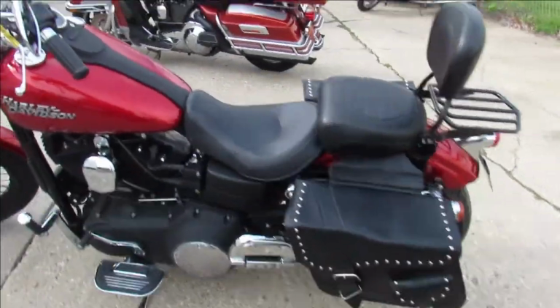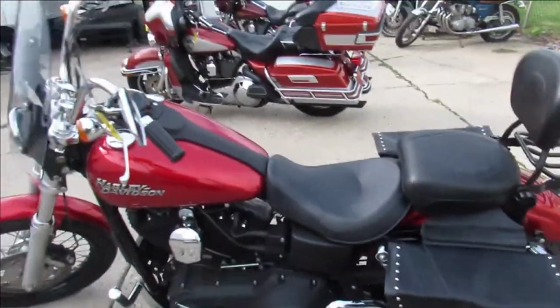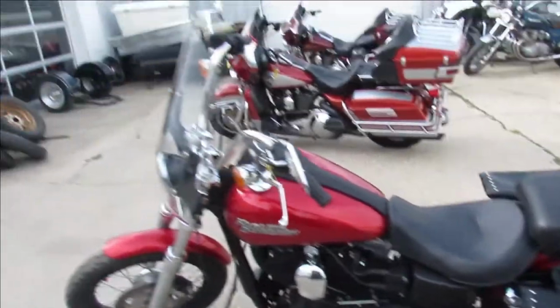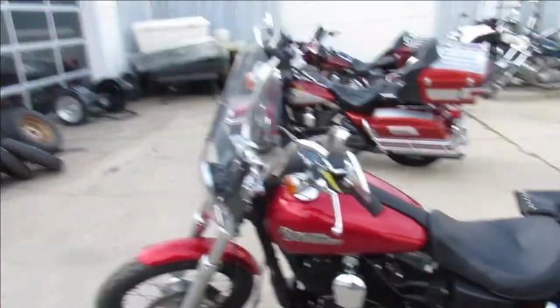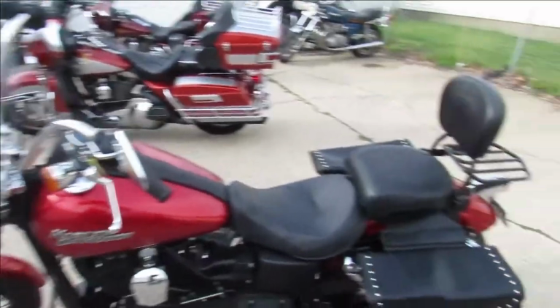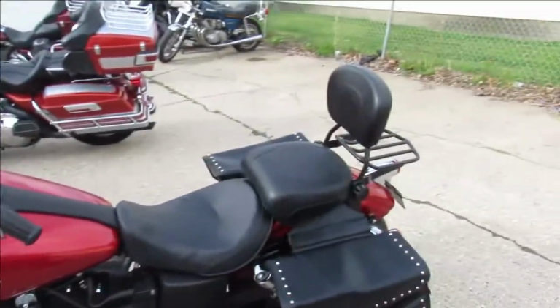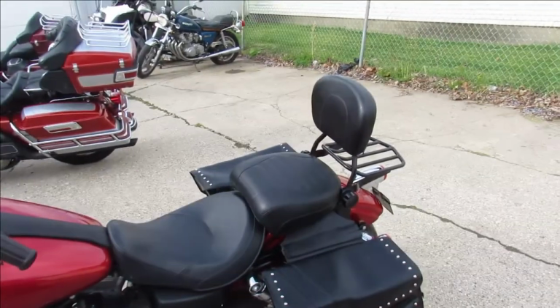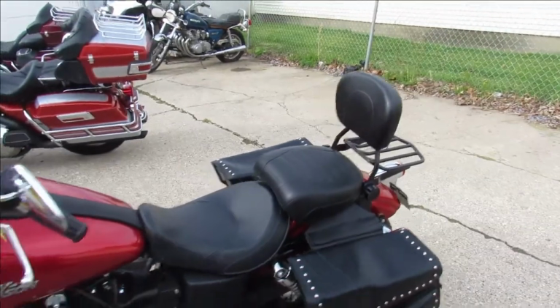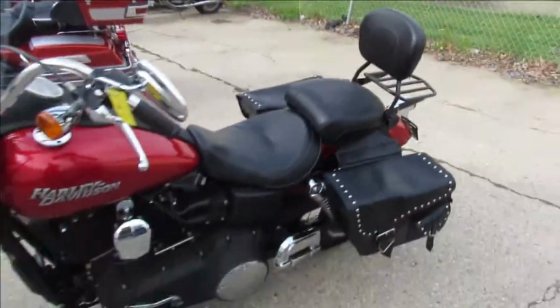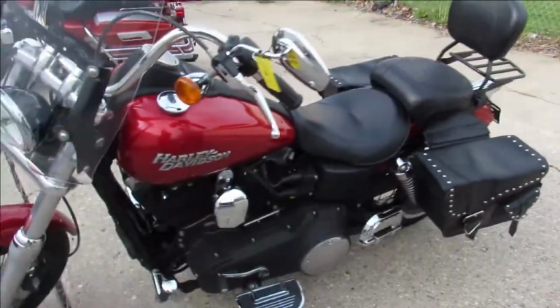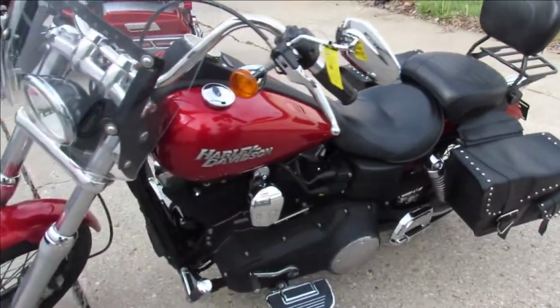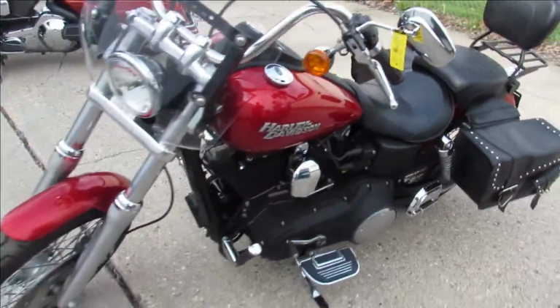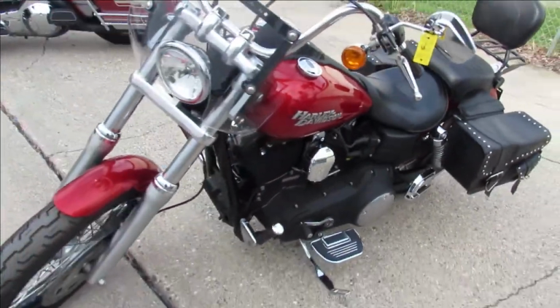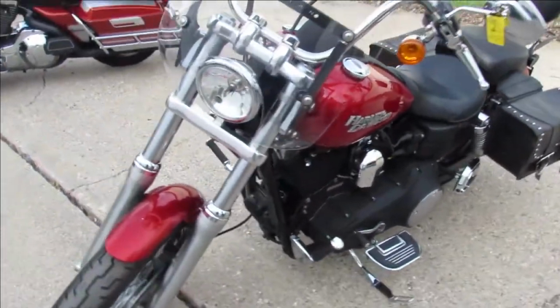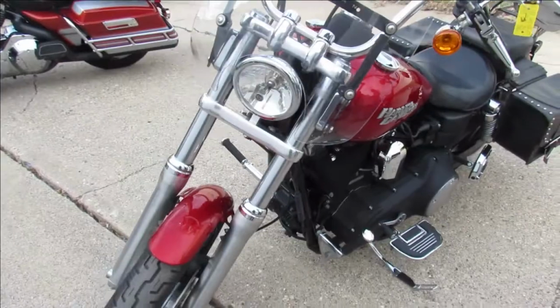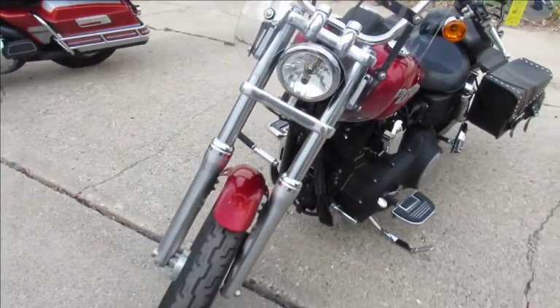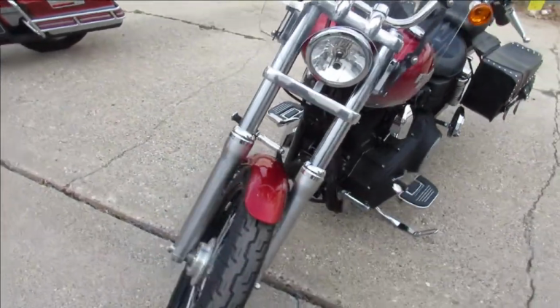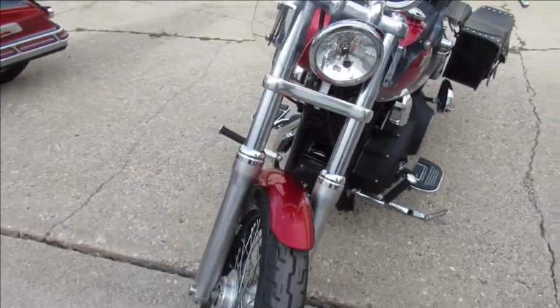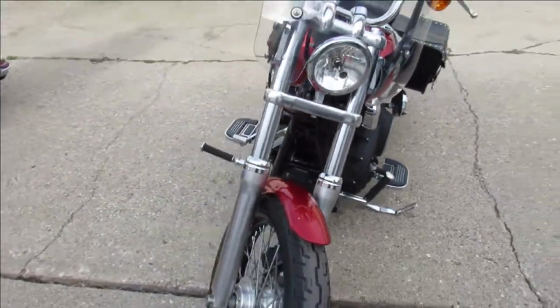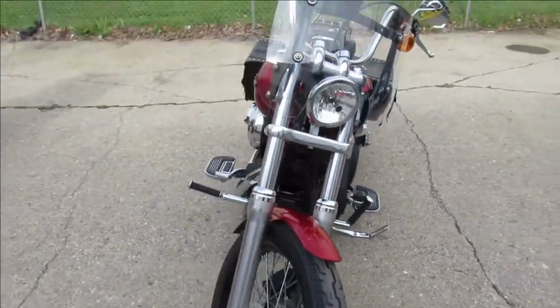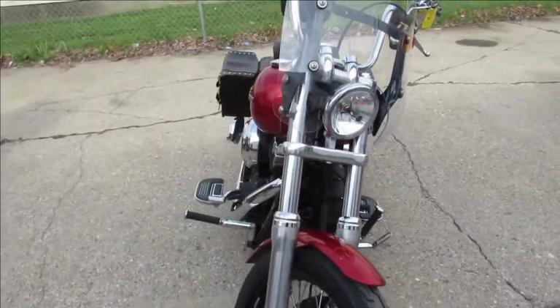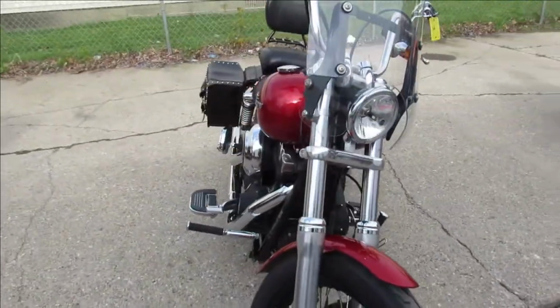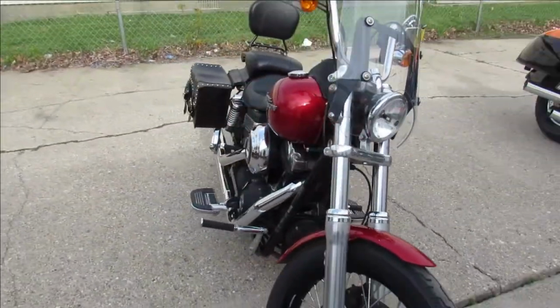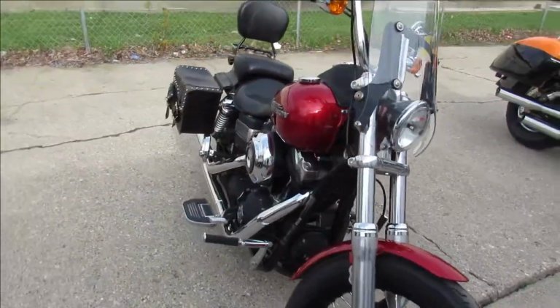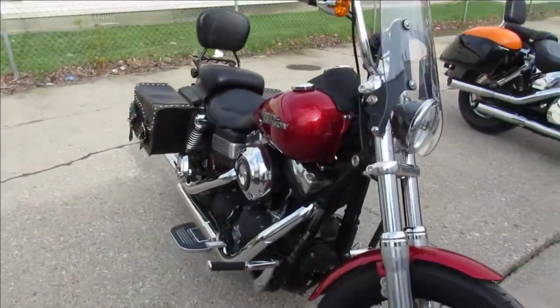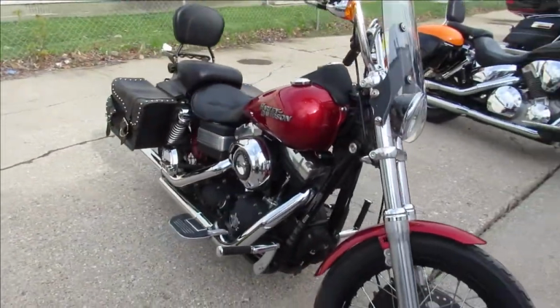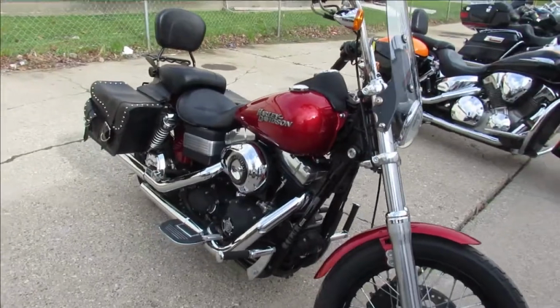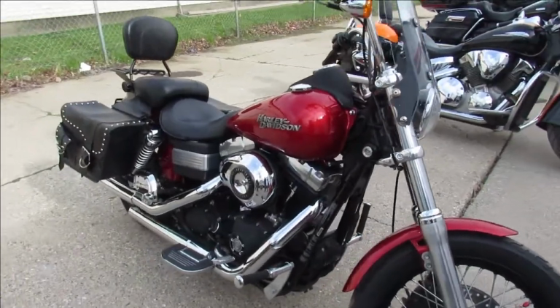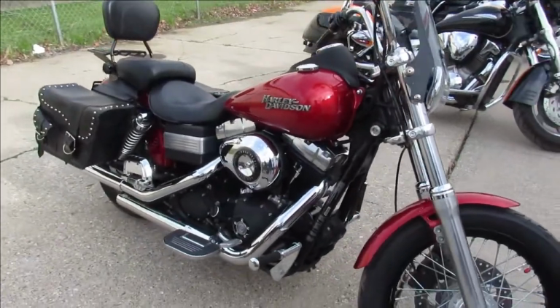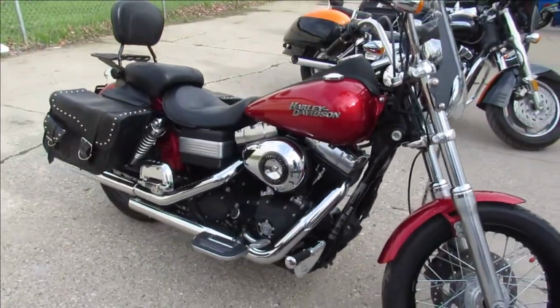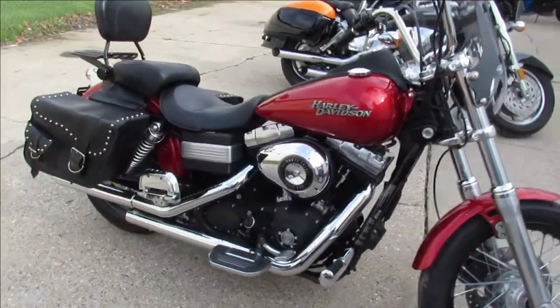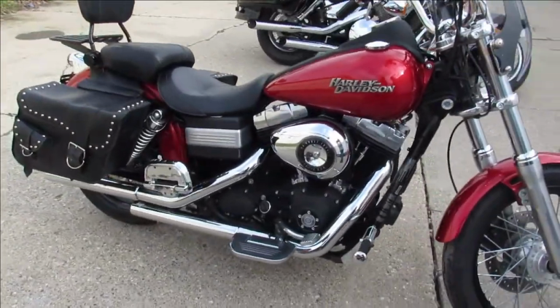I see it's got a windshield, saddlebags, backrest, luggage rack, Vance & Hines short shots, so this thing's going to sound great. Loaded up with tons of chrome, nice cool bike that needs nothing. Just been serviced at the dealership, been inspected, all the fluids have been changed.